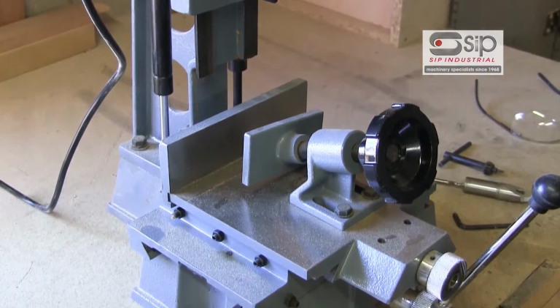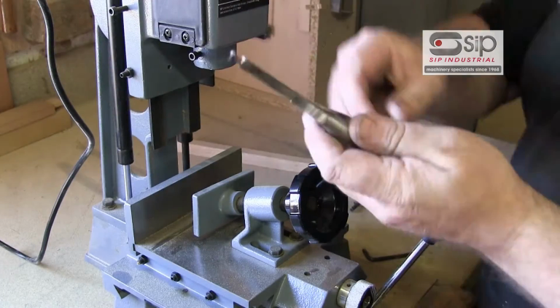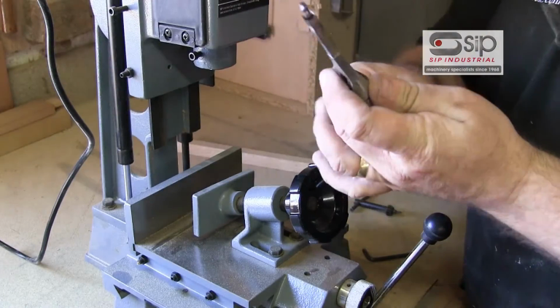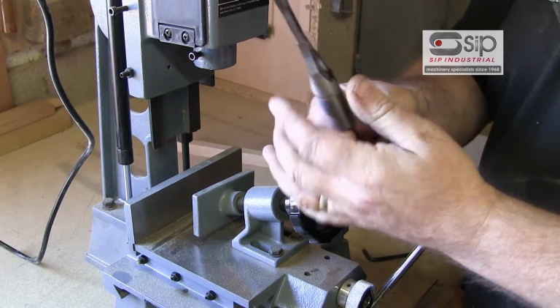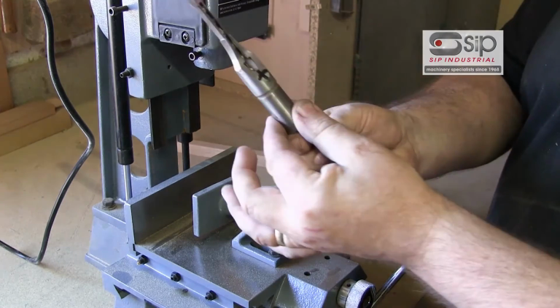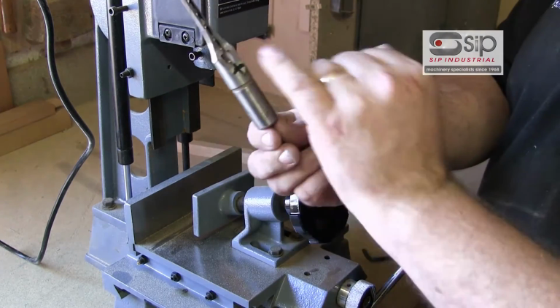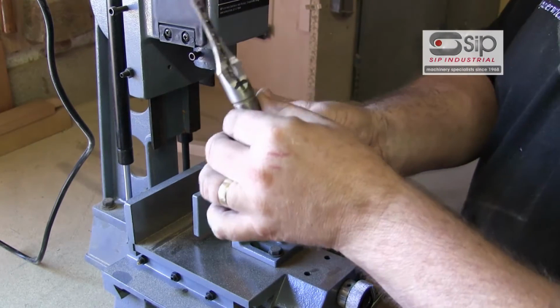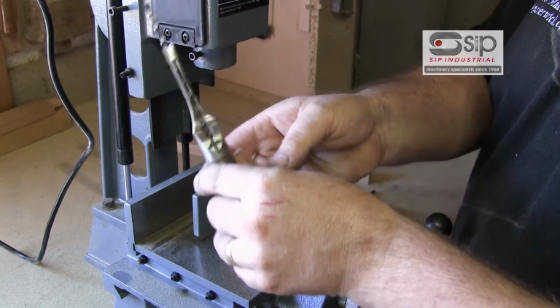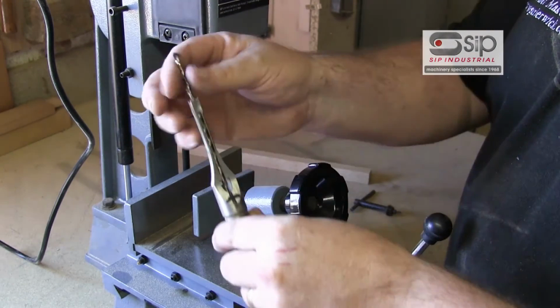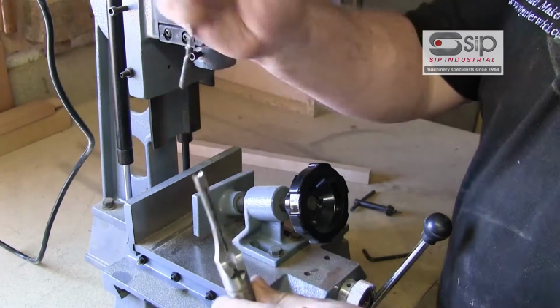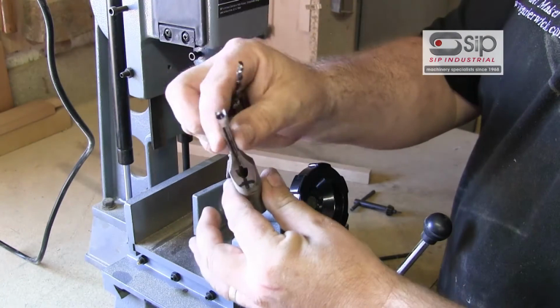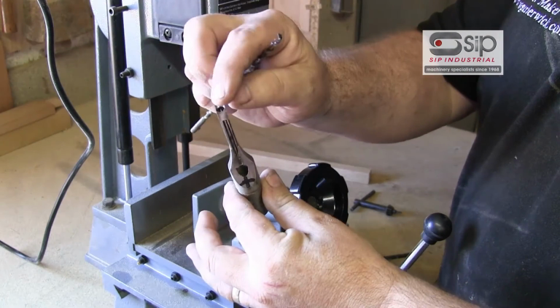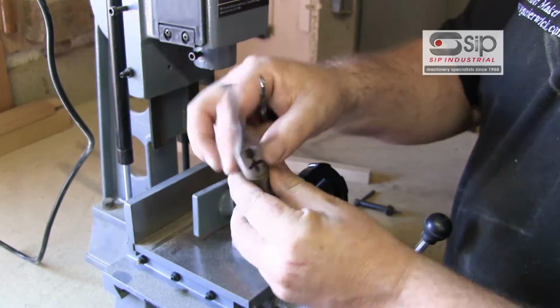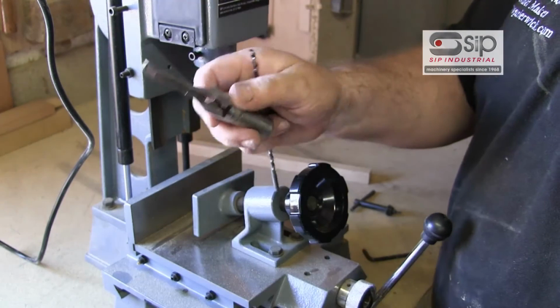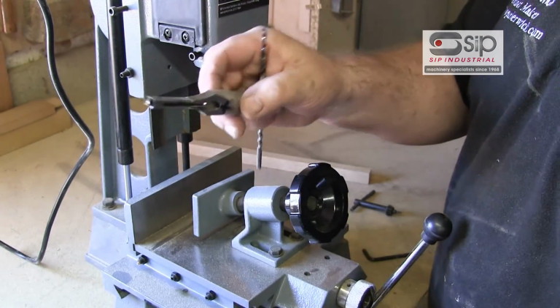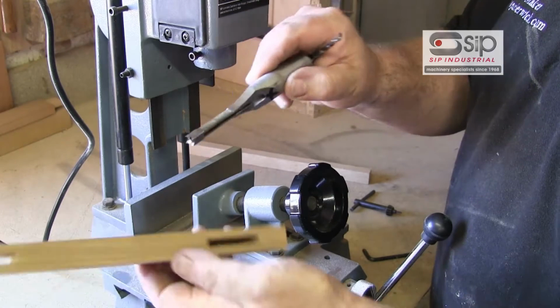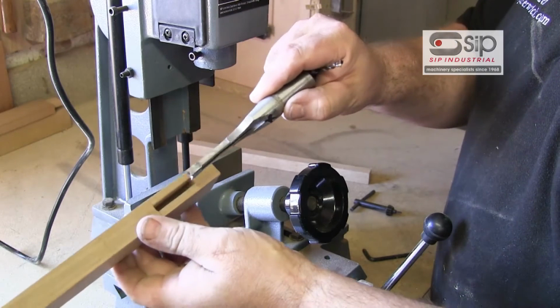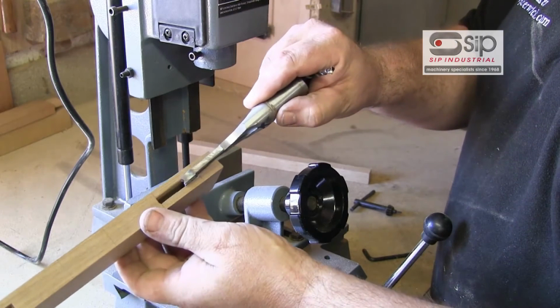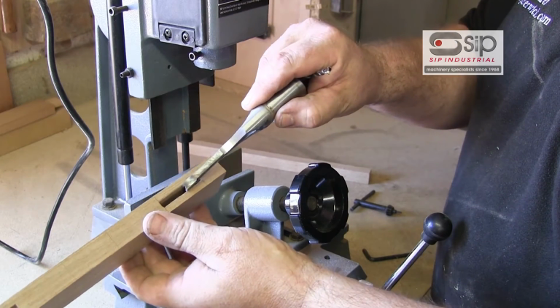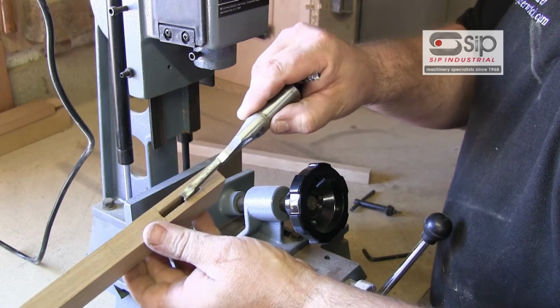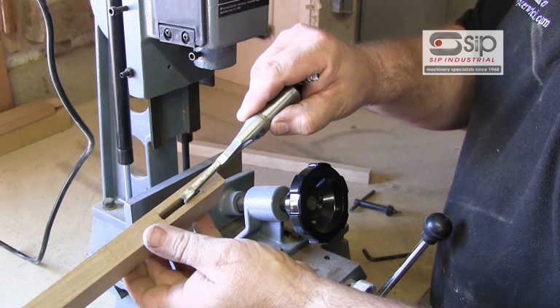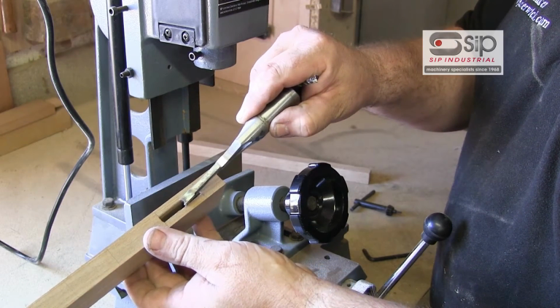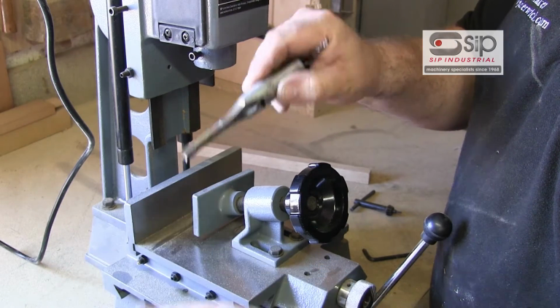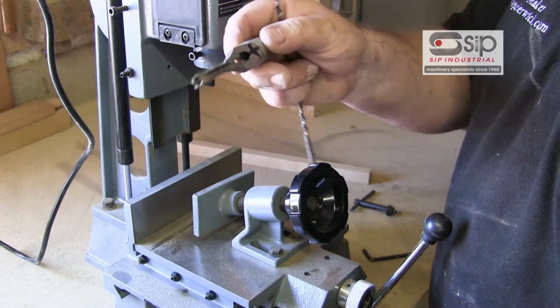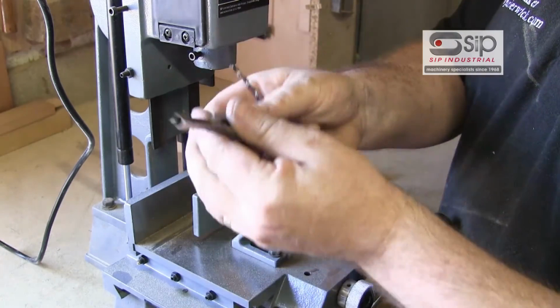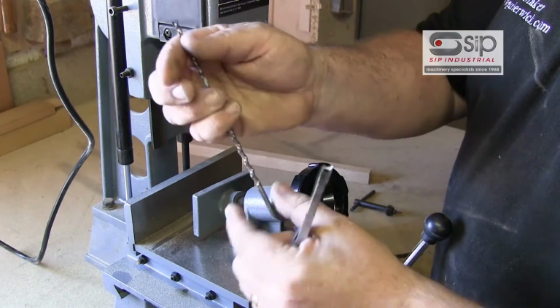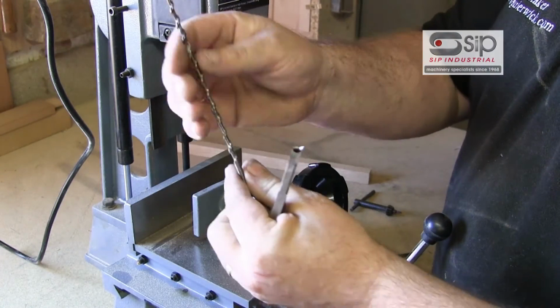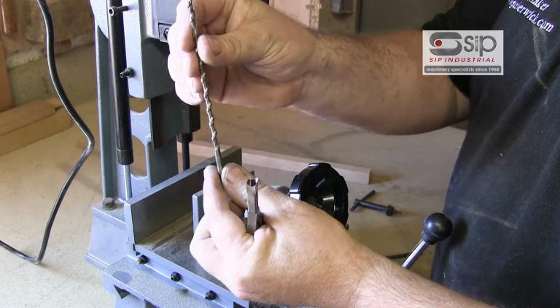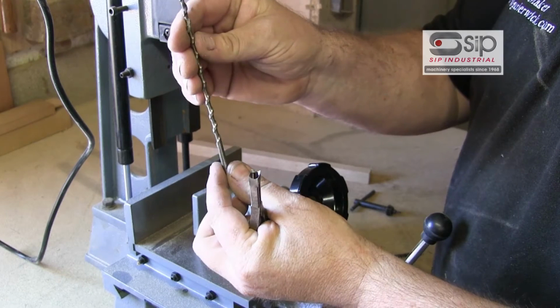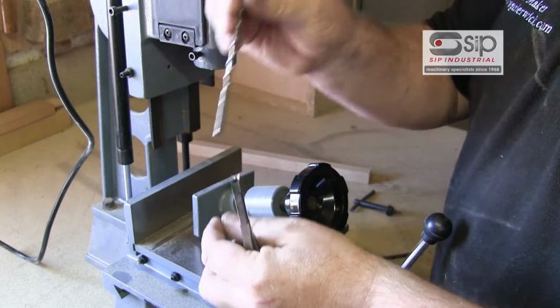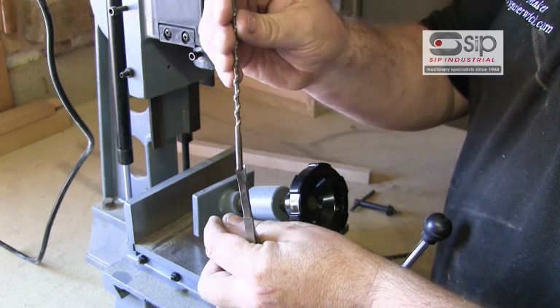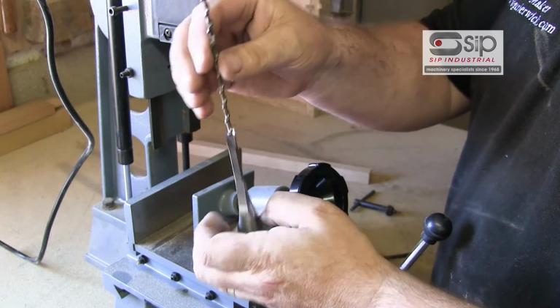The working end is a hollow chisel, which is square in section, and it goes into the hole to actually cut the sides. The waste is removed by an auger bit which goes up the middle.